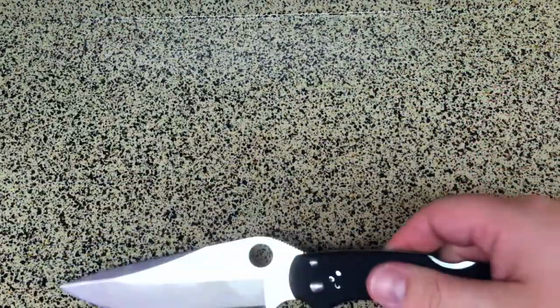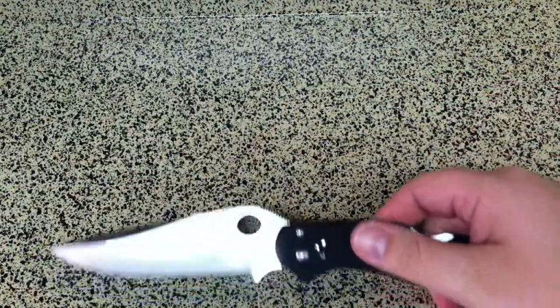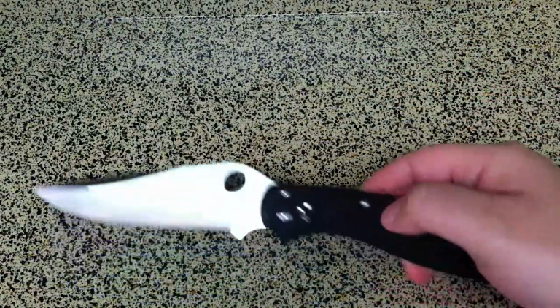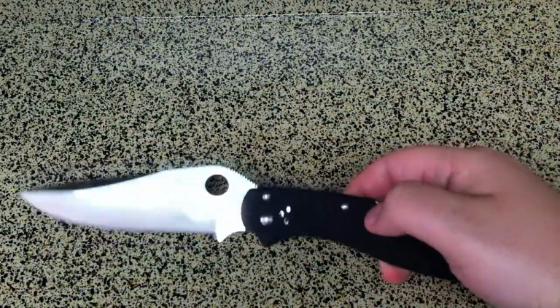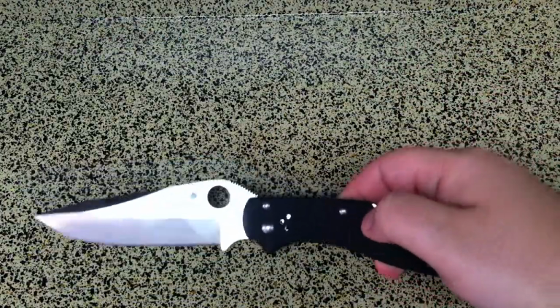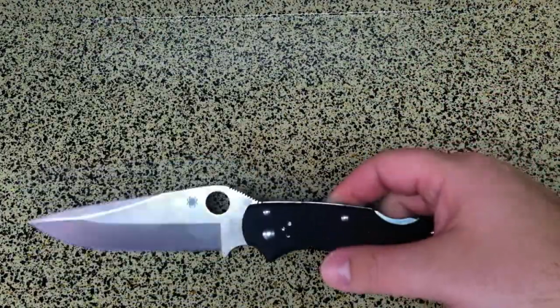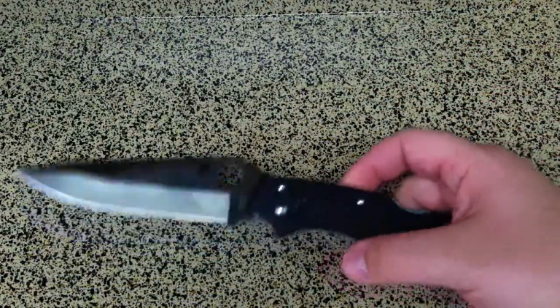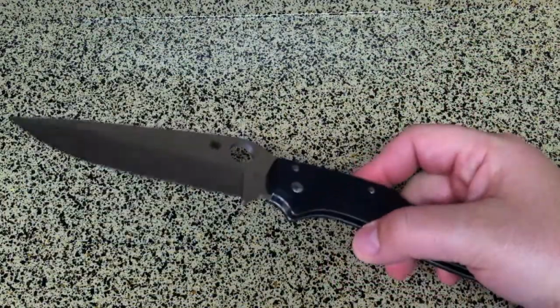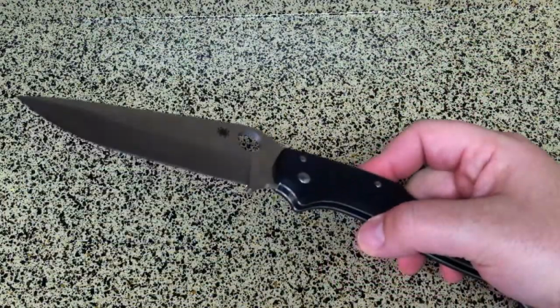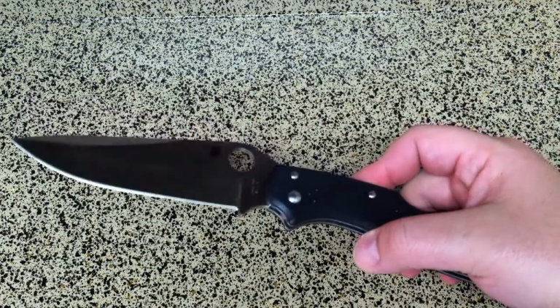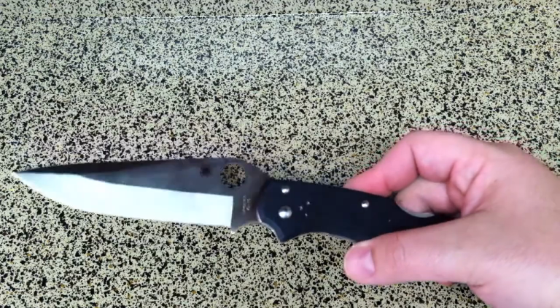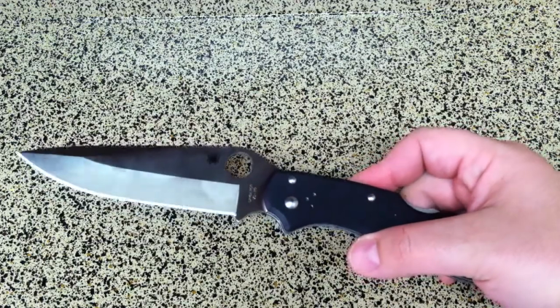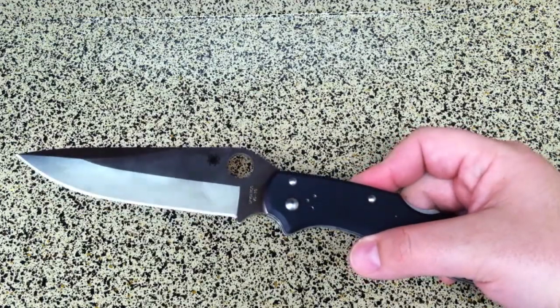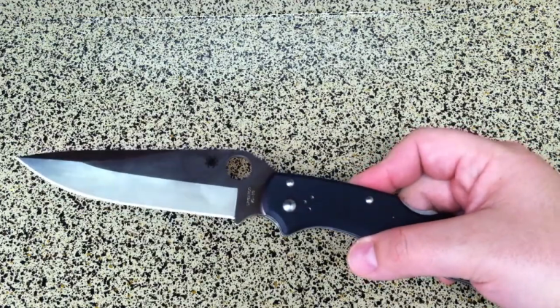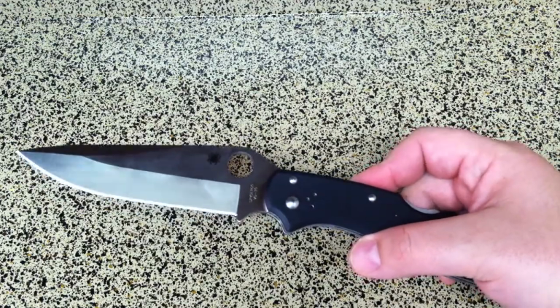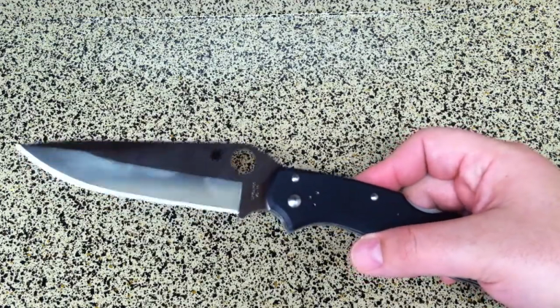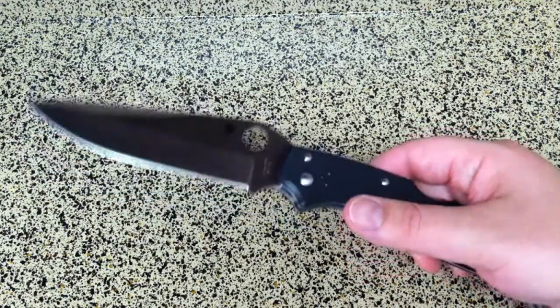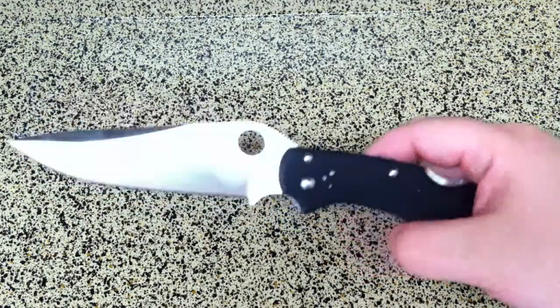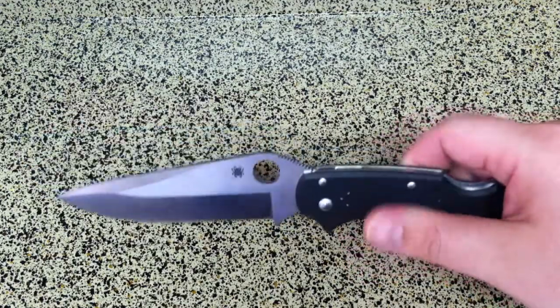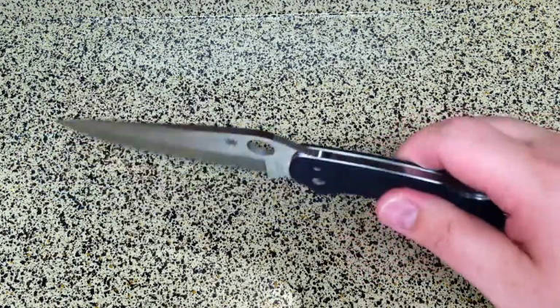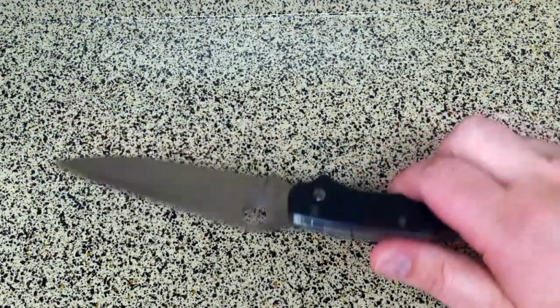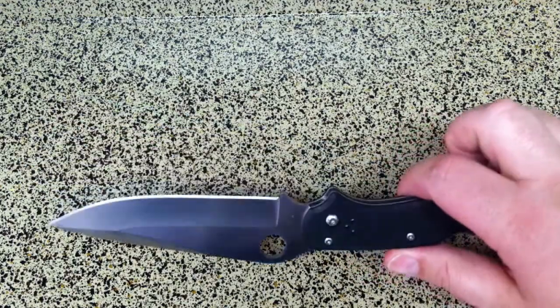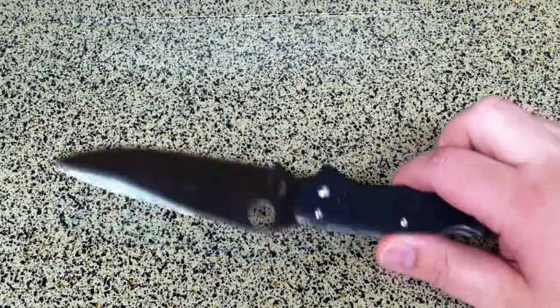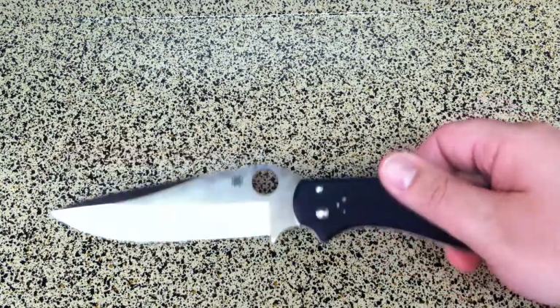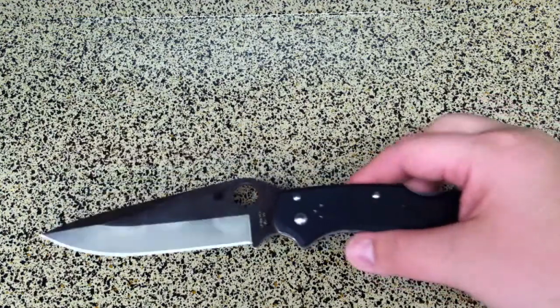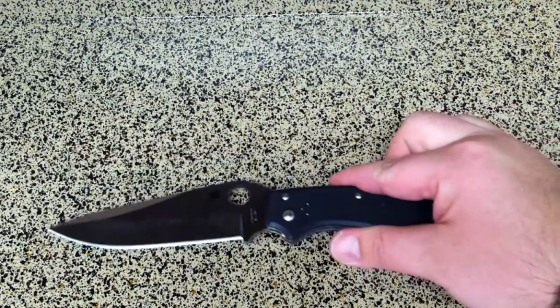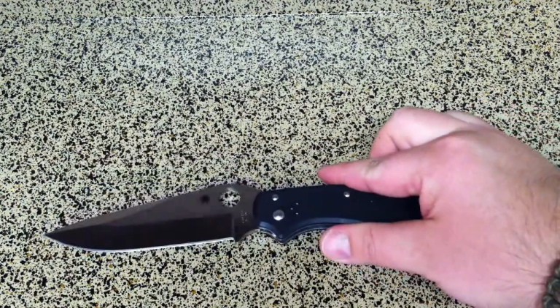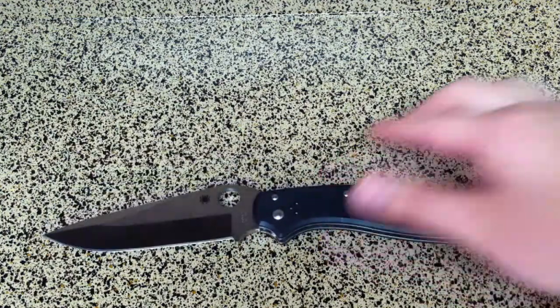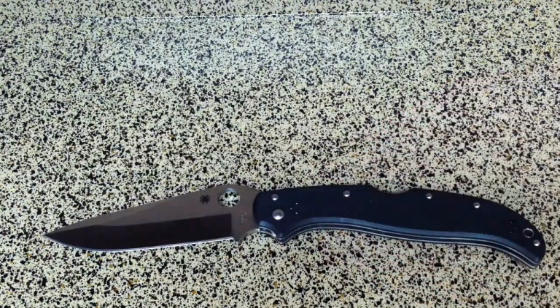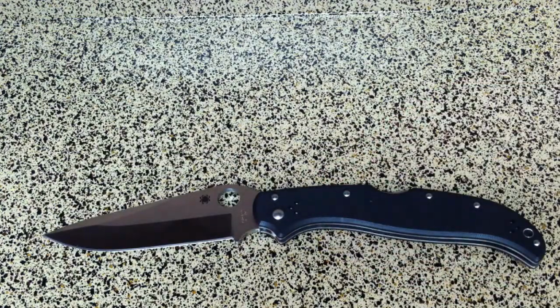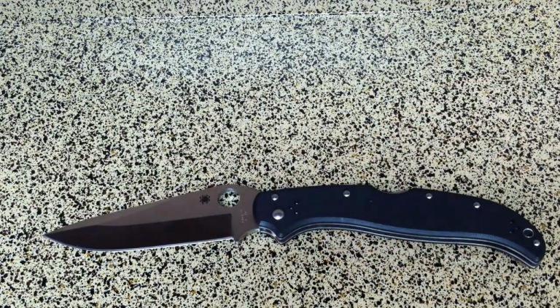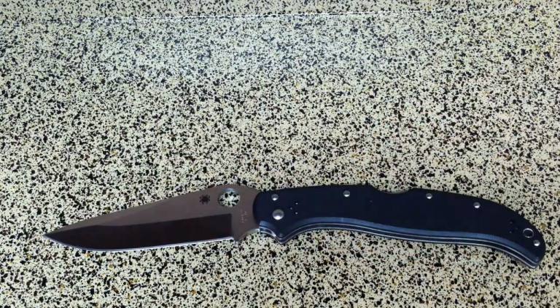I hope you guys enjoyed watching this video. If this is something you're interested in, of course go out and buy it — you're not going to regret this knife. But as always guys, please like, favorite, and subscribe.